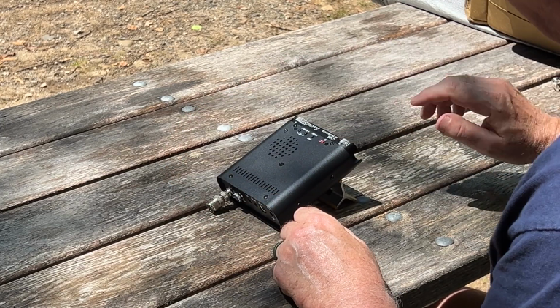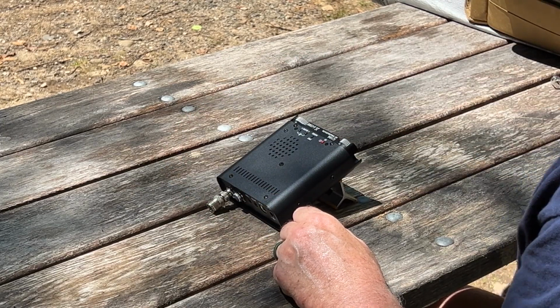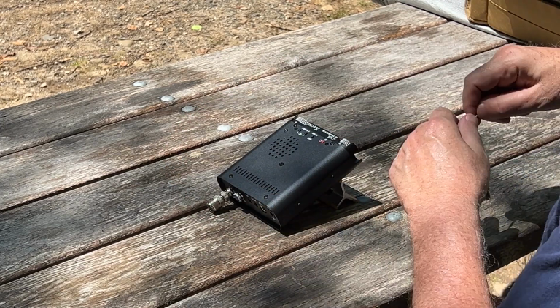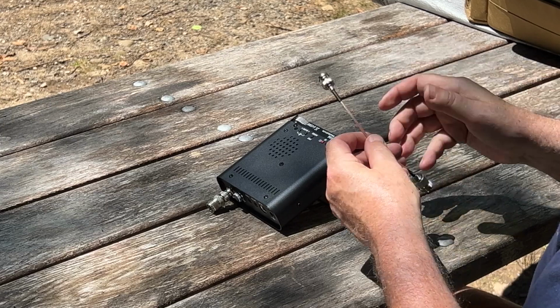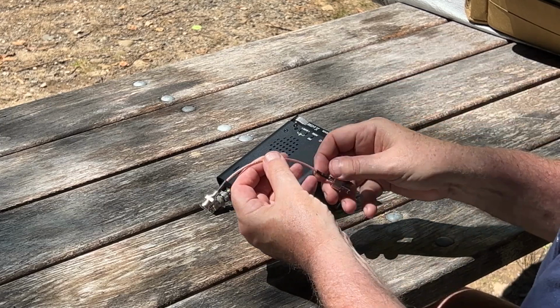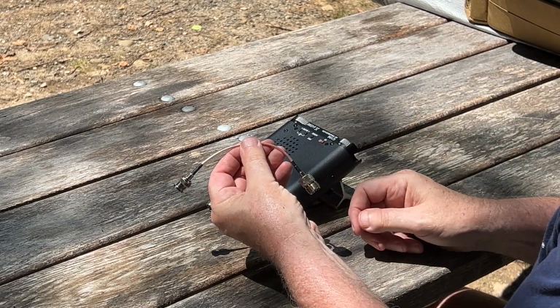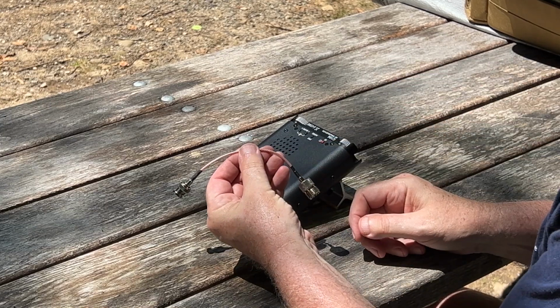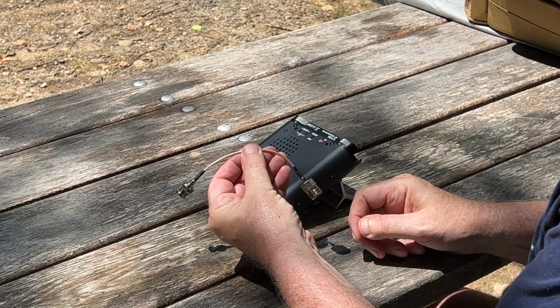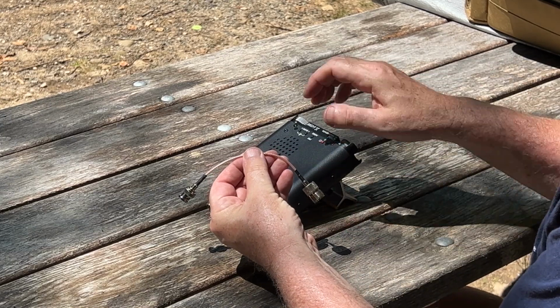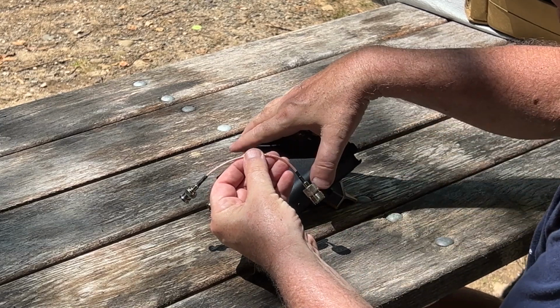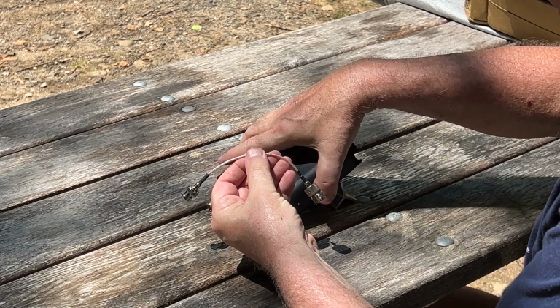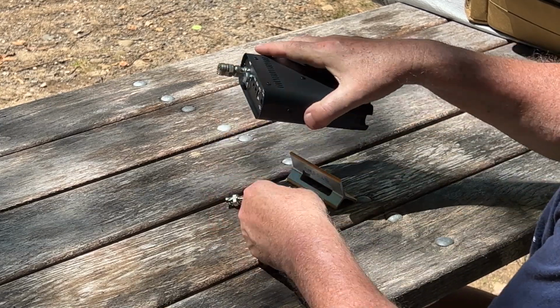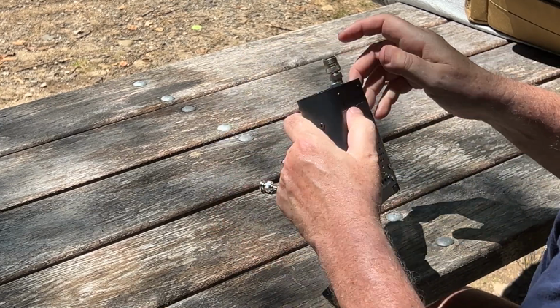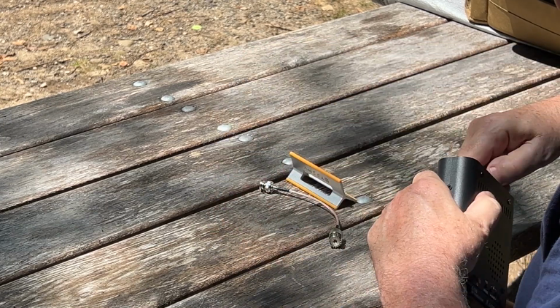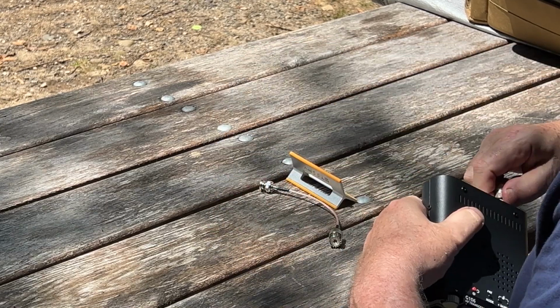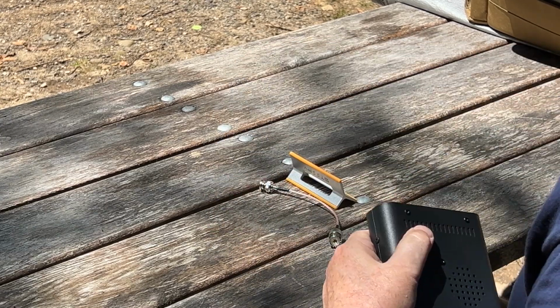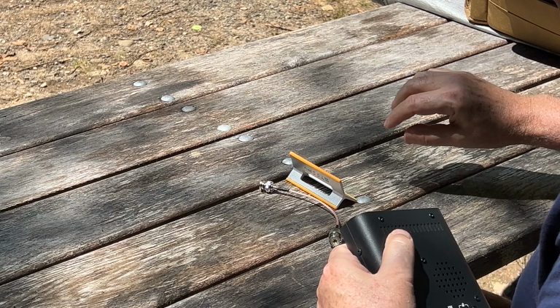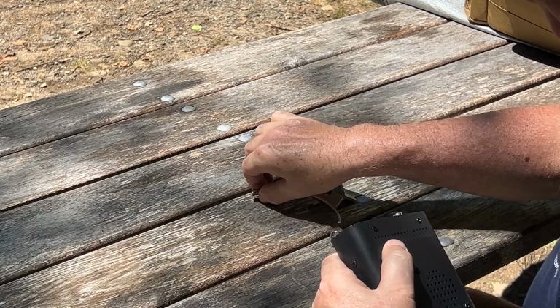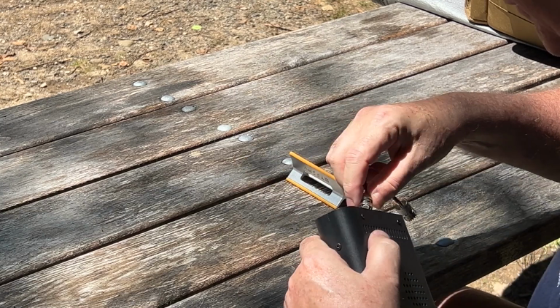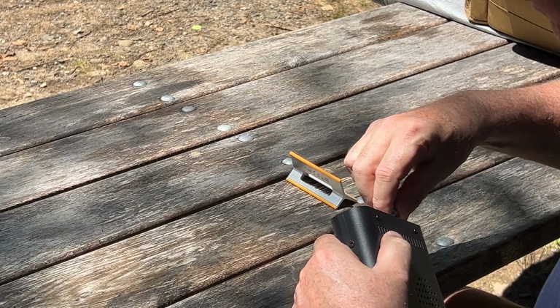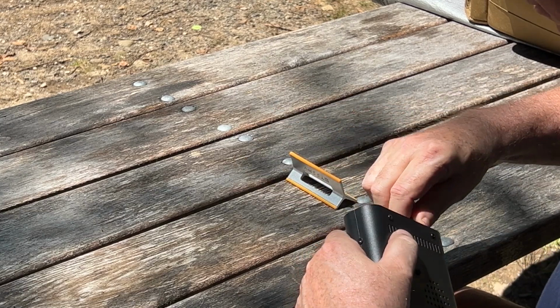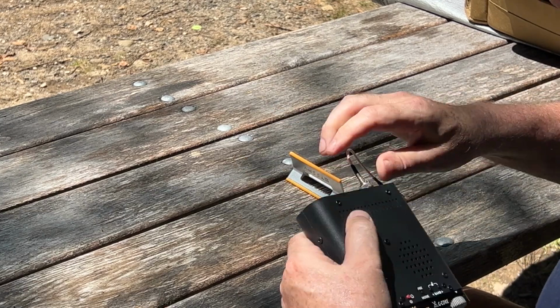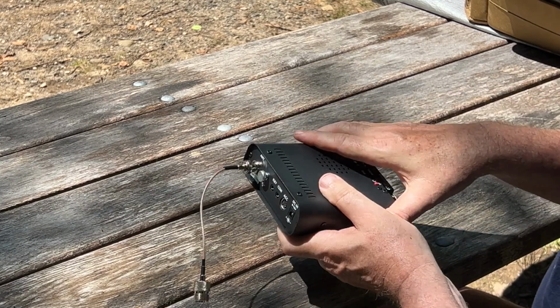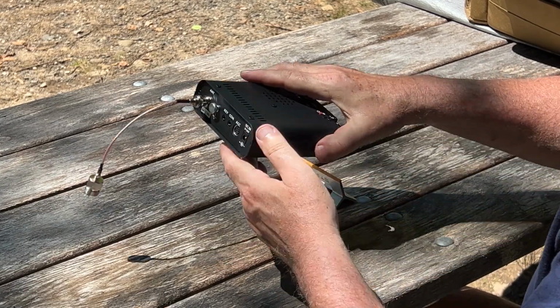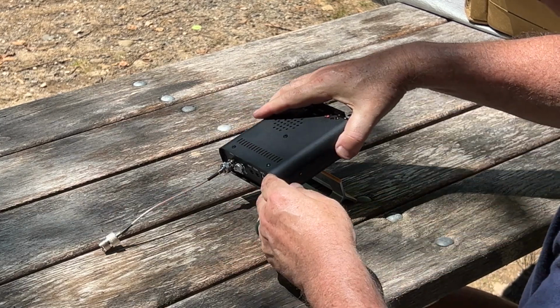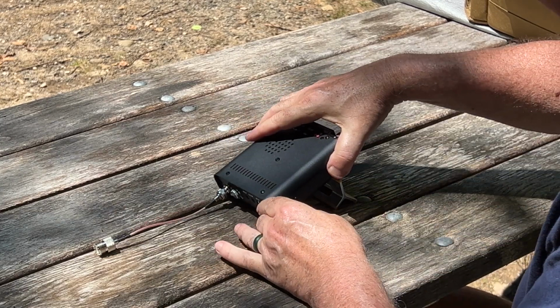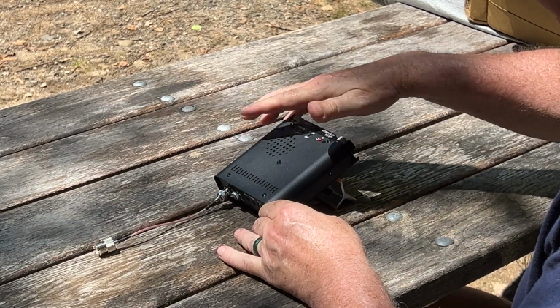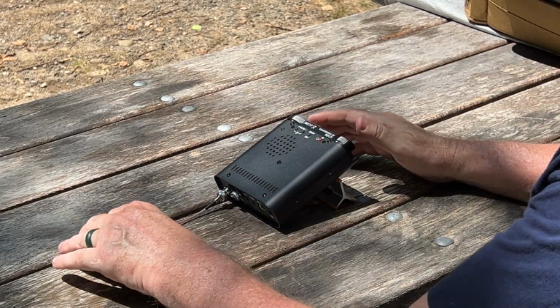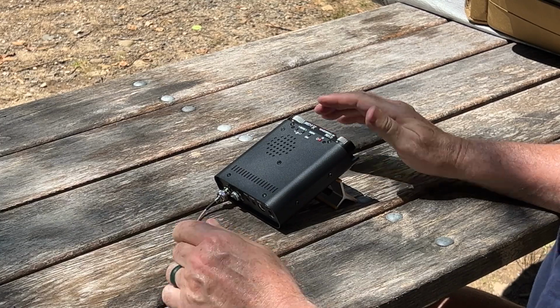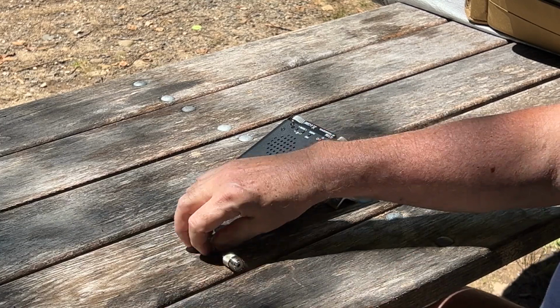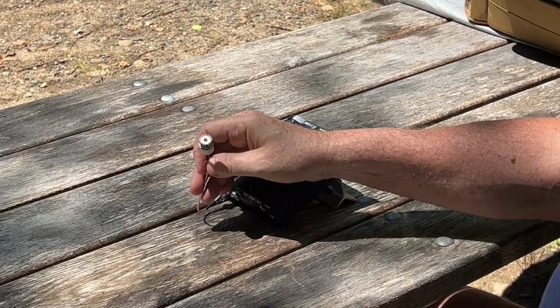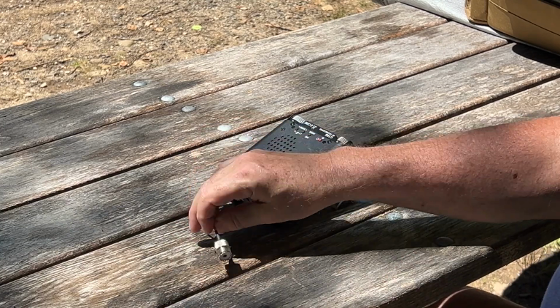To solve that problem, on Amazon I picked up one of these — a little BNC pigtail adapter — which first of all takes some of the stress off the connector. But now by putting this pigtail on here, I can easily connect the antenna.